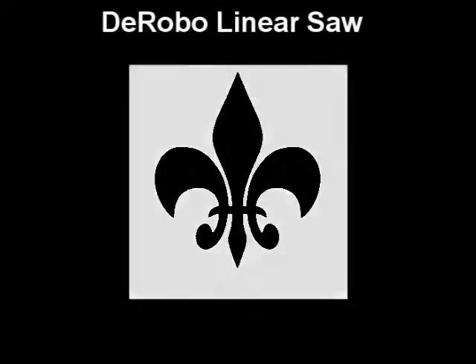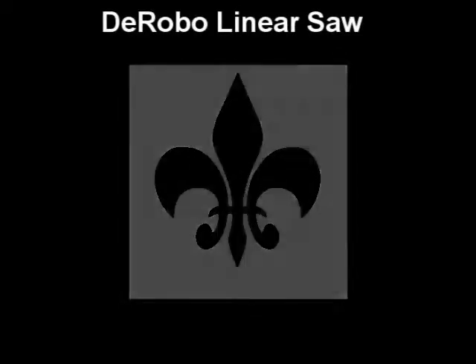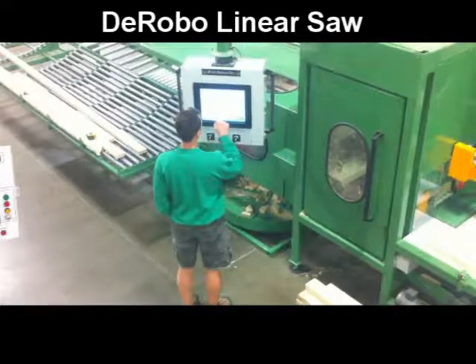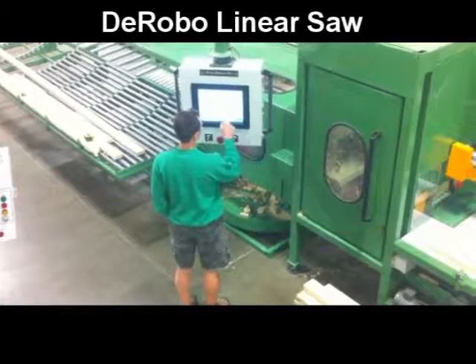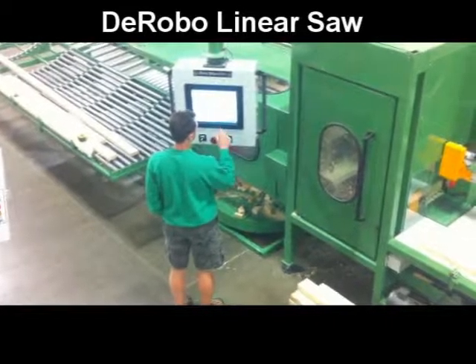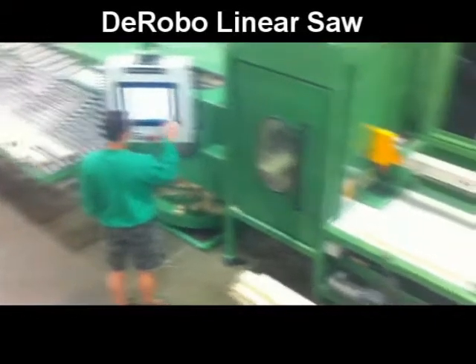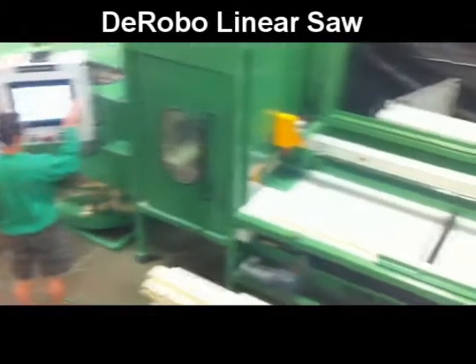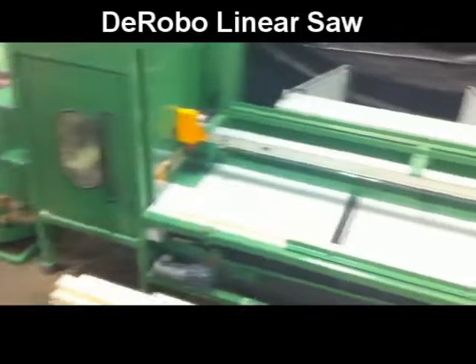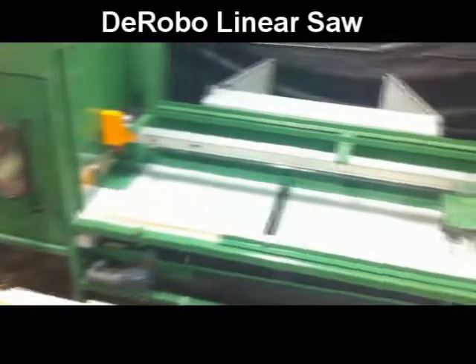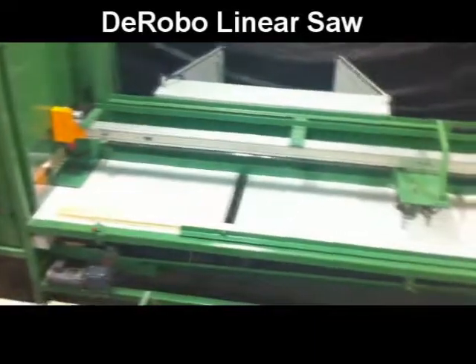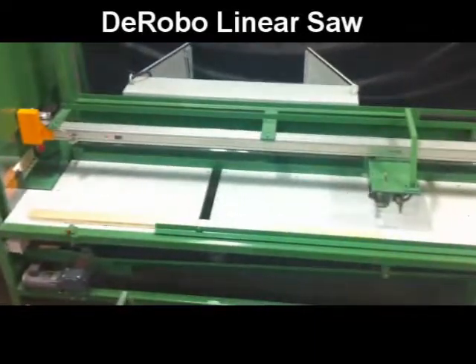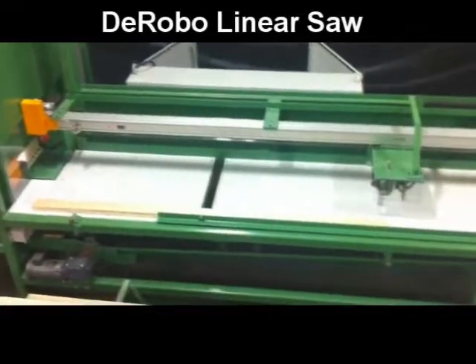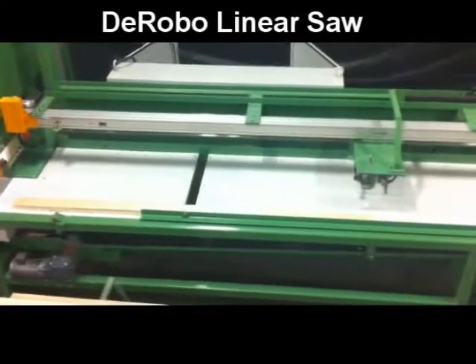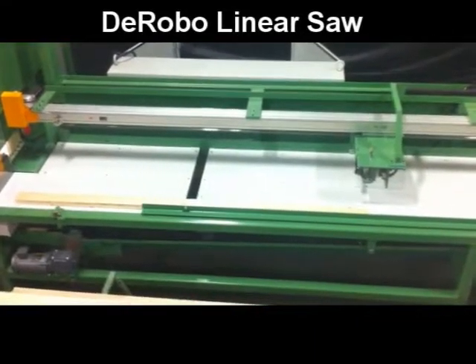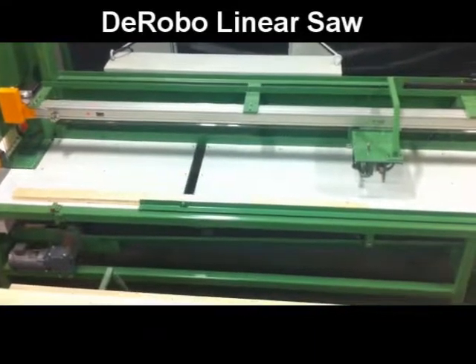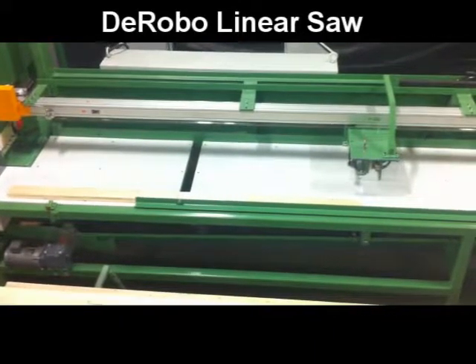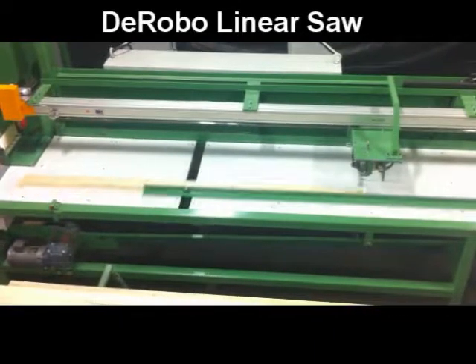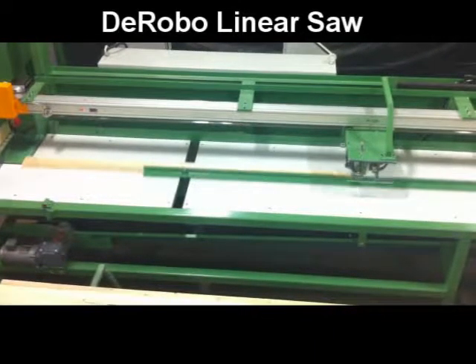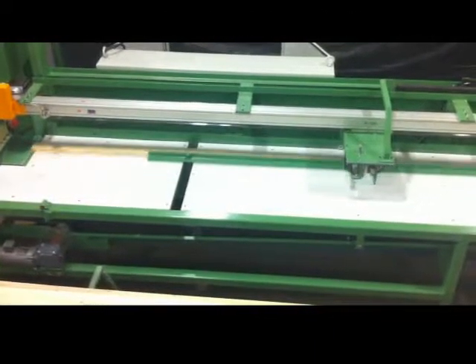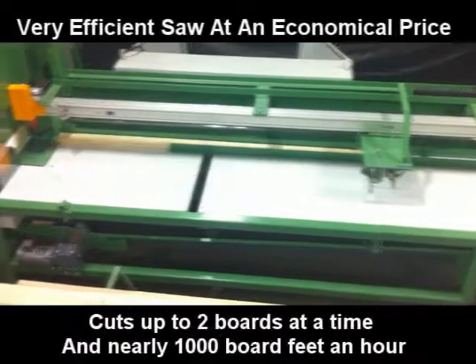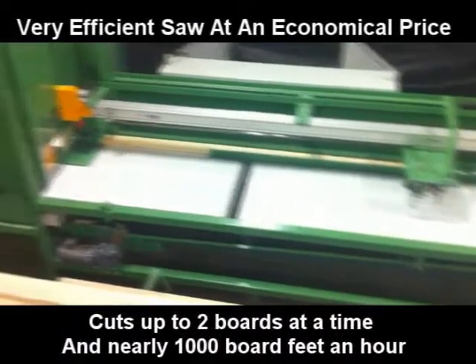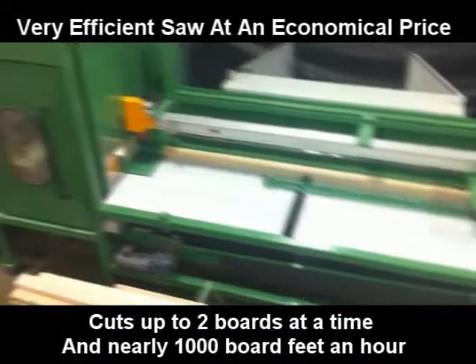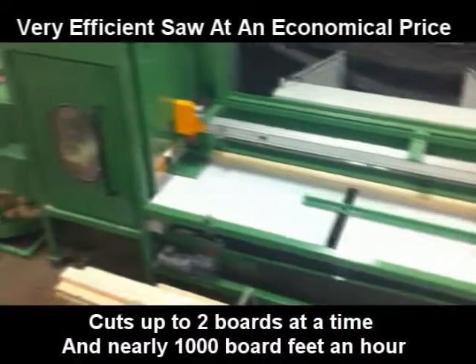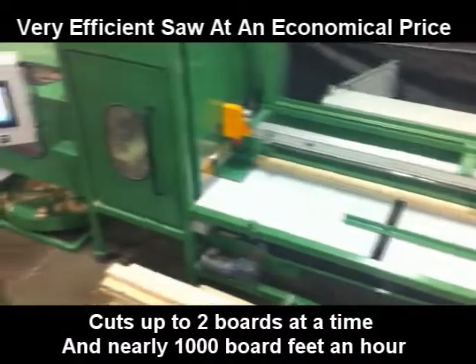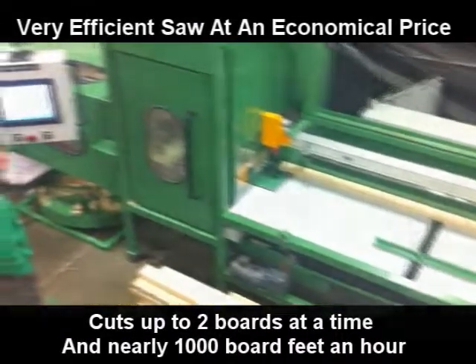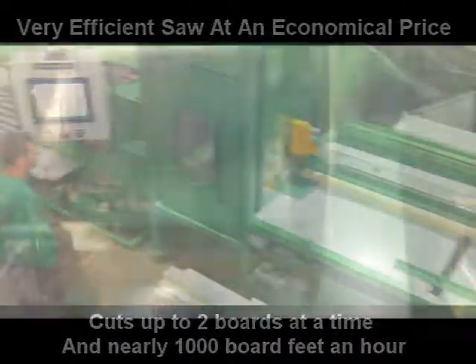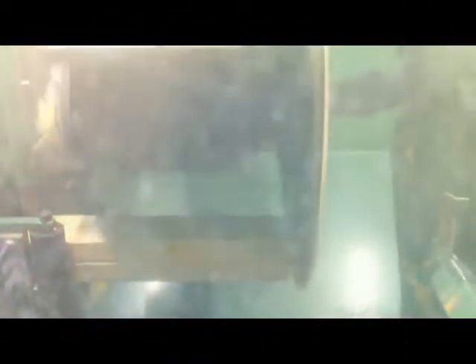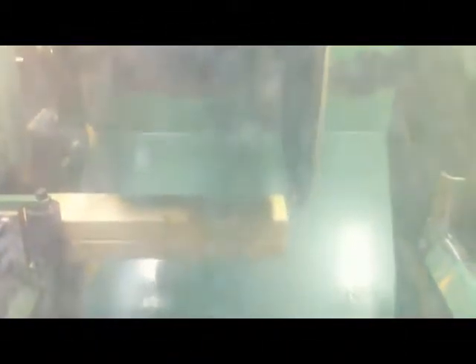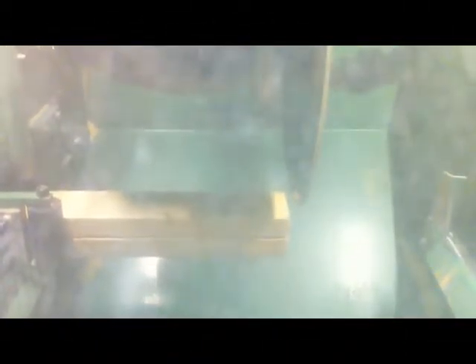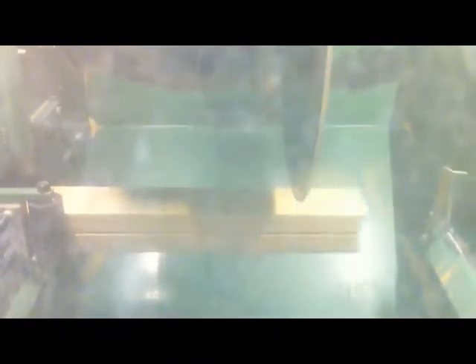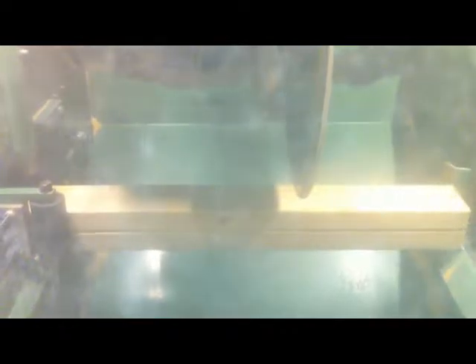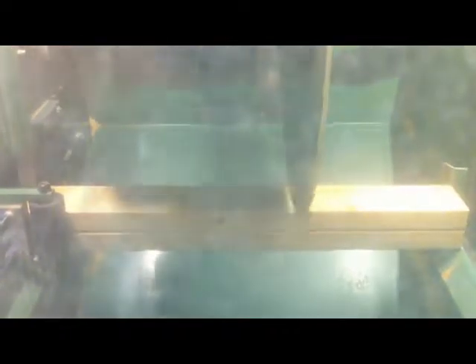Monet de Saw has been a manufacturer of quality saws for 15 years in Central Missouri. Our latest addition to the cutting family is the De Robo Linear Saw. Since its introduction in 2005, our linear saw has proven to be a smart investment.